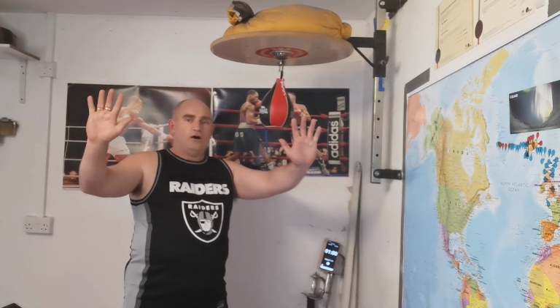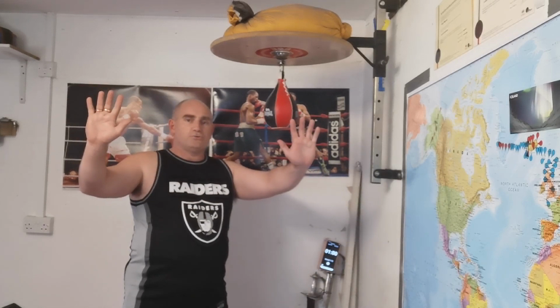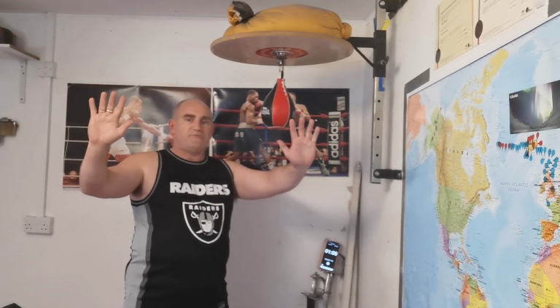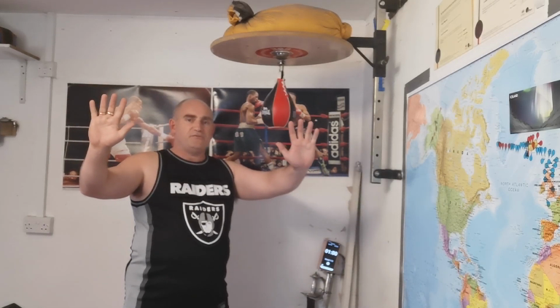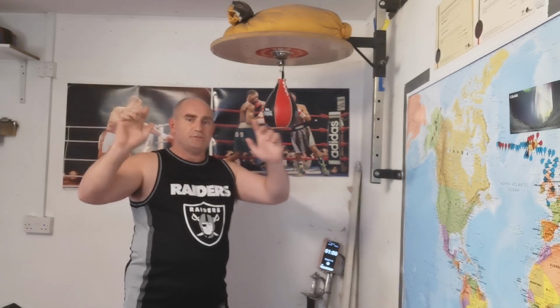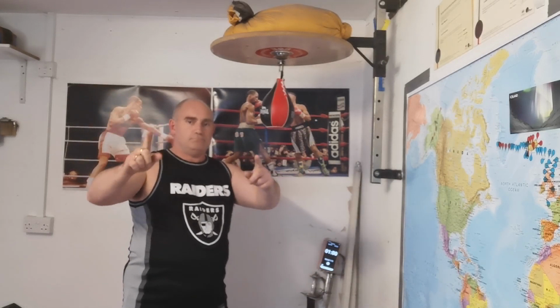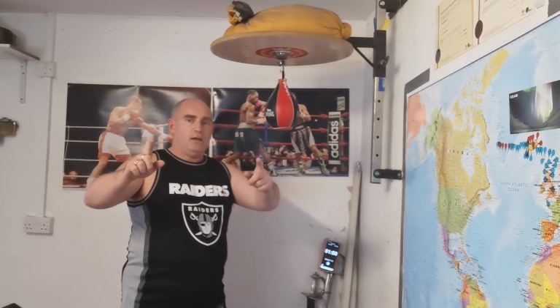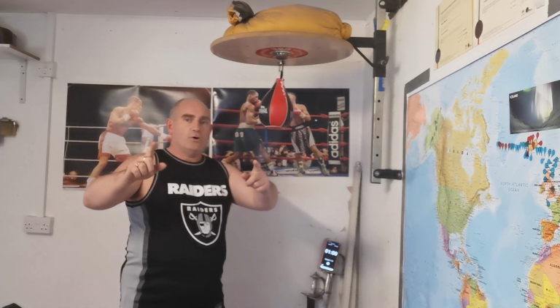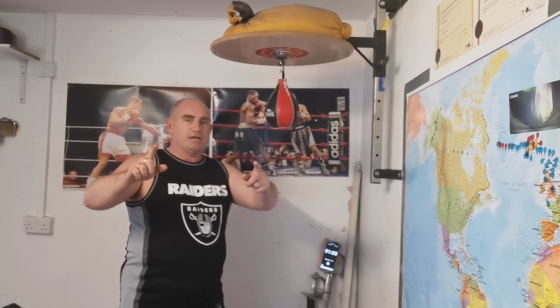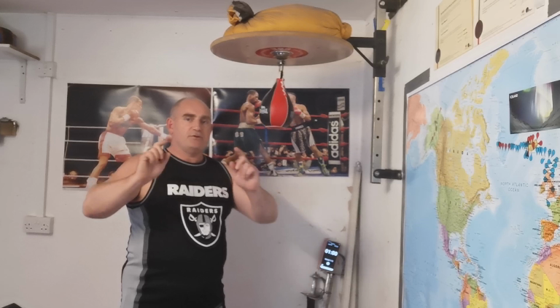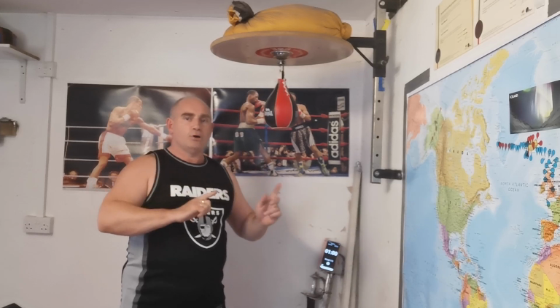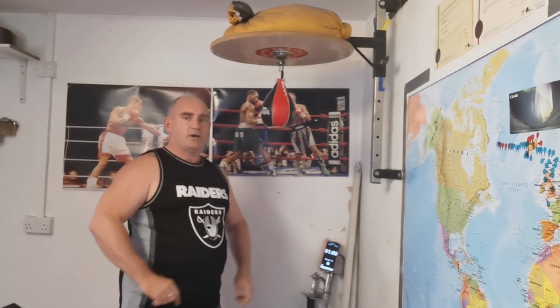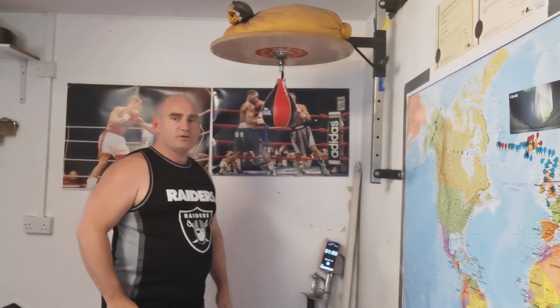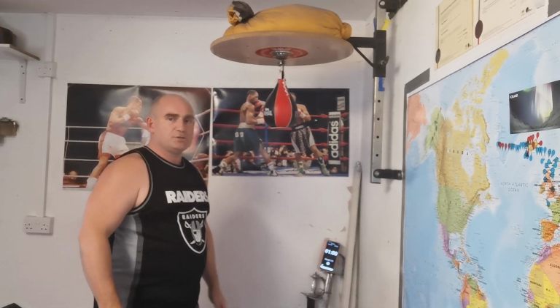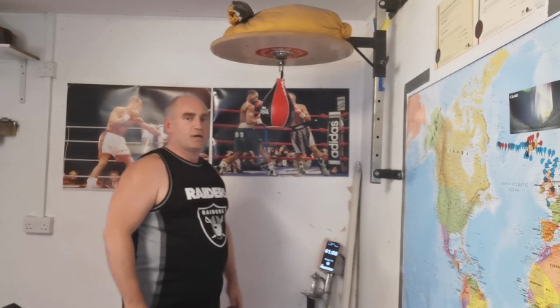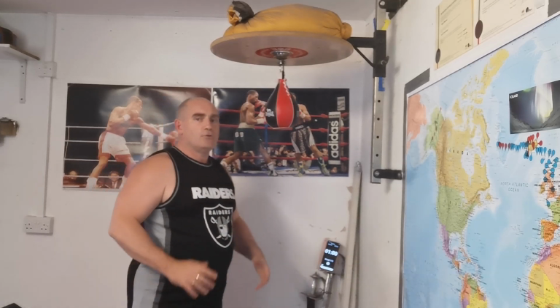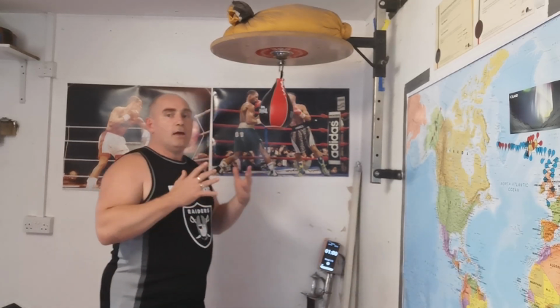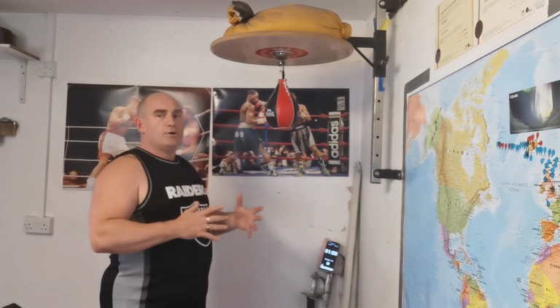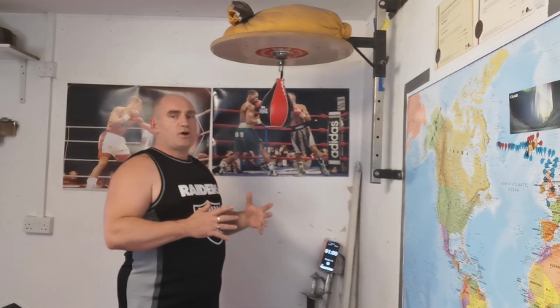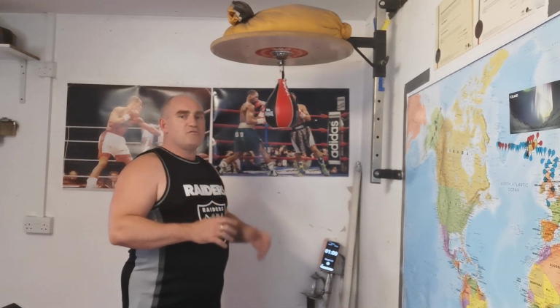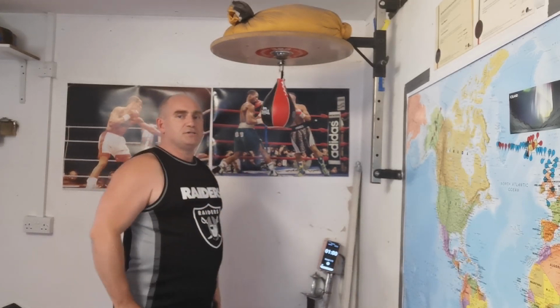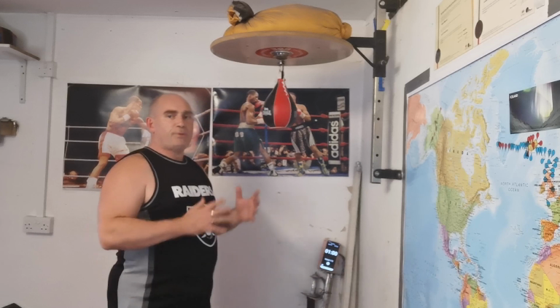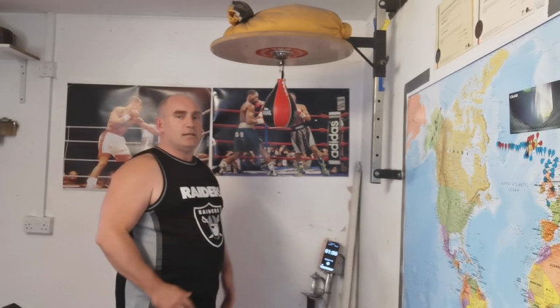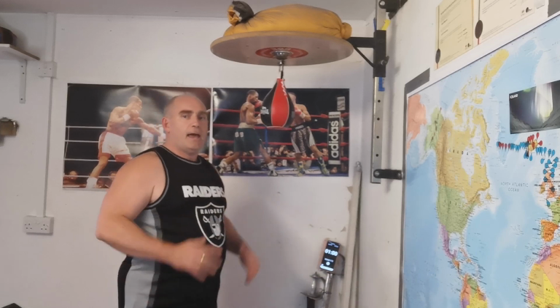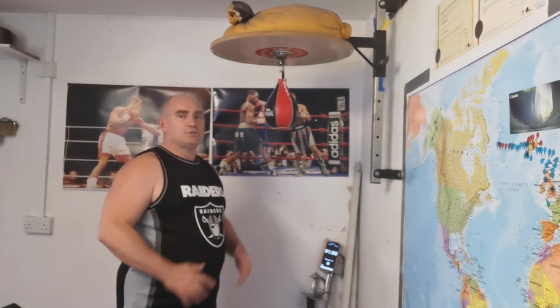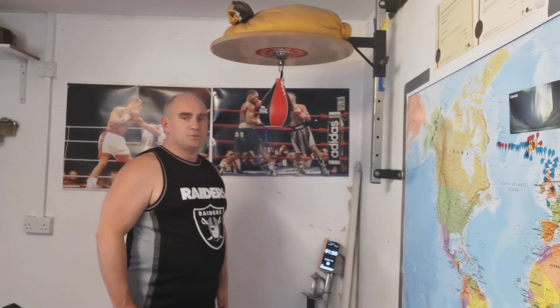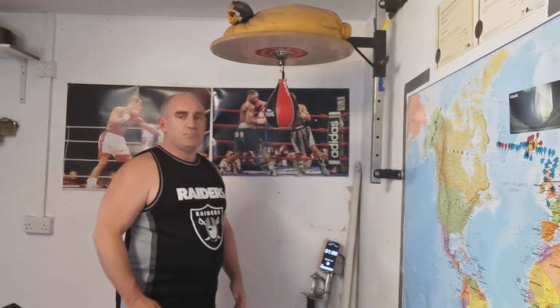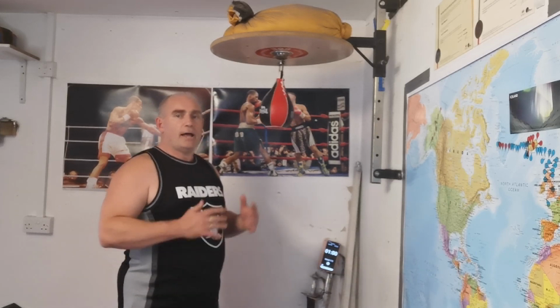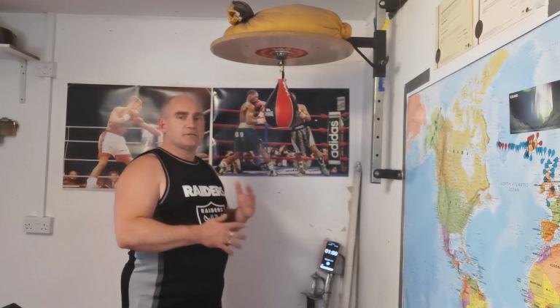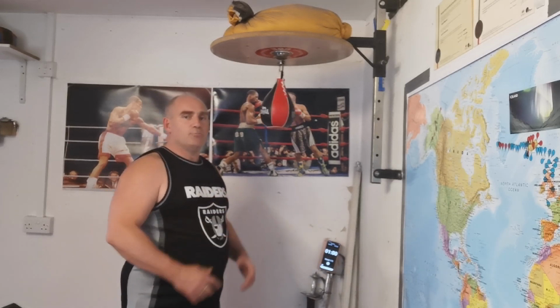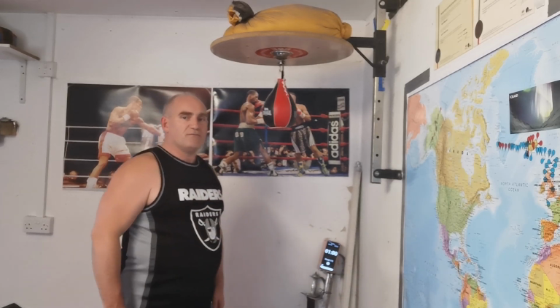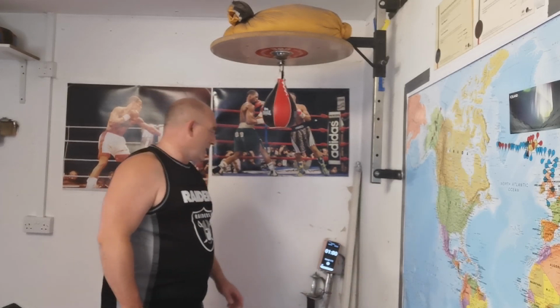Hi, Victorian strength and fitness fans. Welcome to day 7 boxing training, Victorian sports day. We're going to go through how to use the speedball and how to gain a little bit of rhythm.